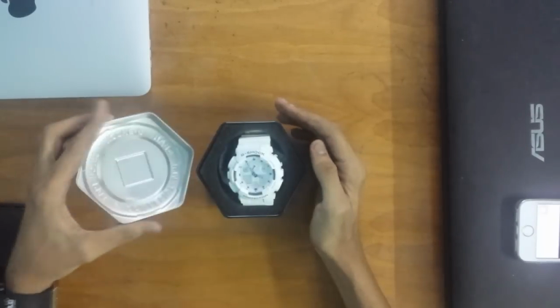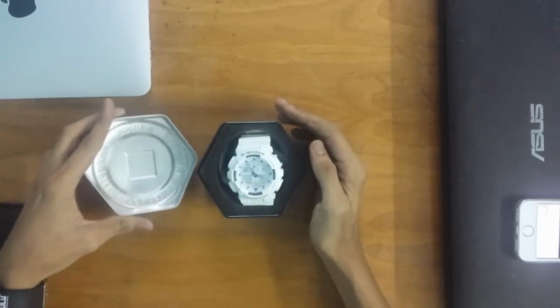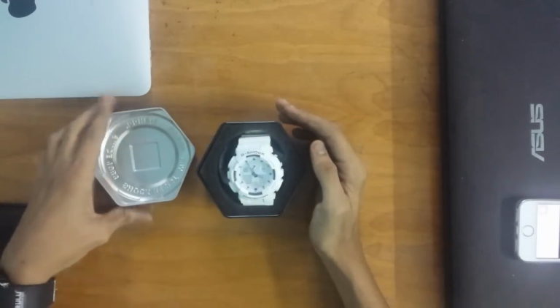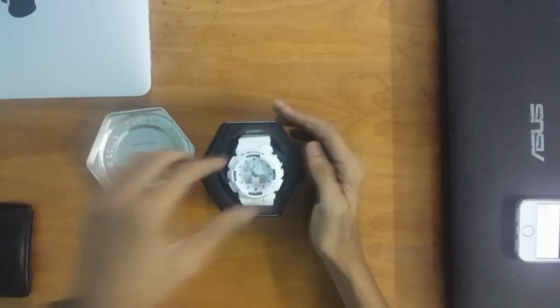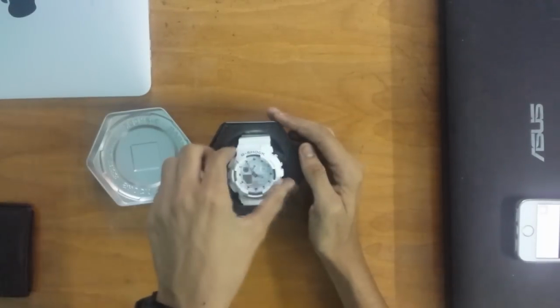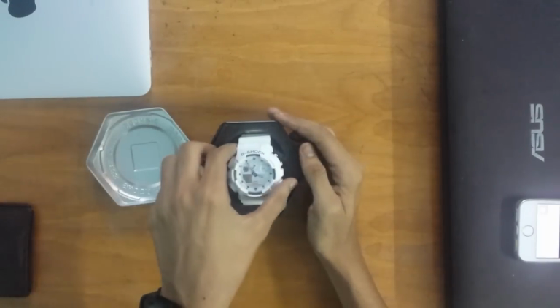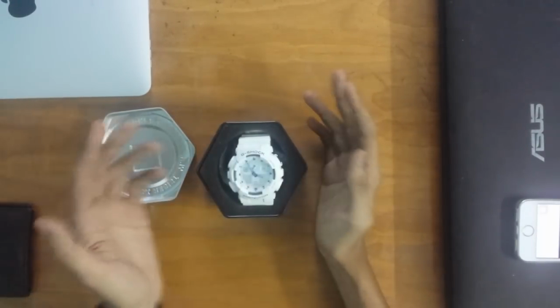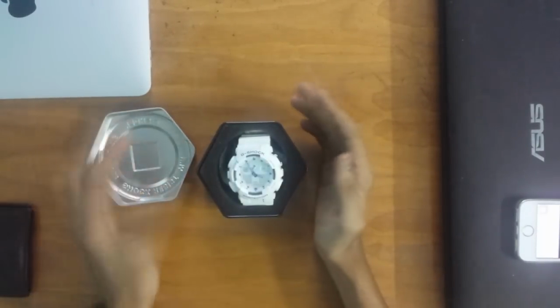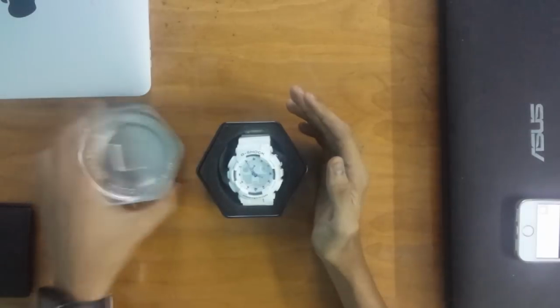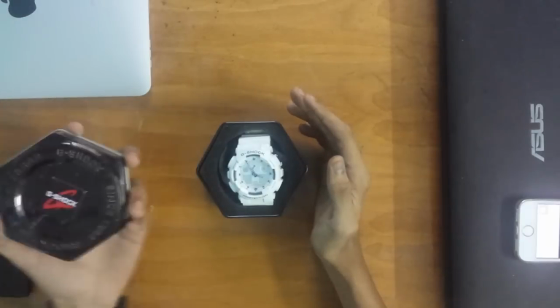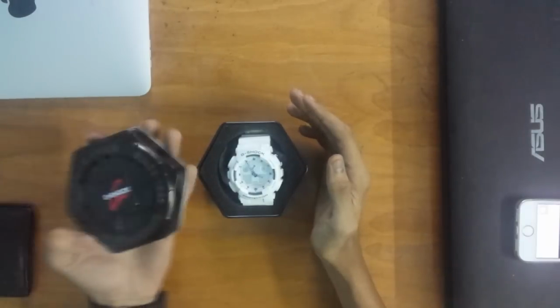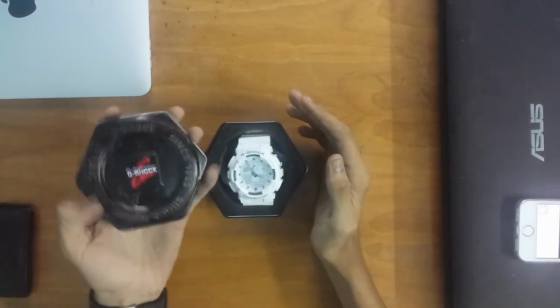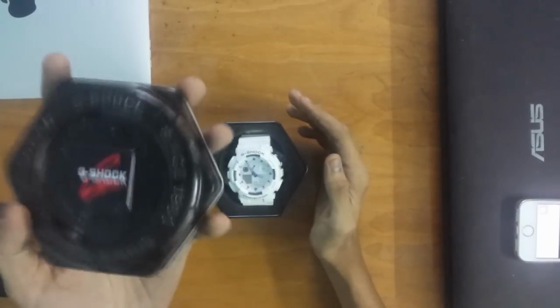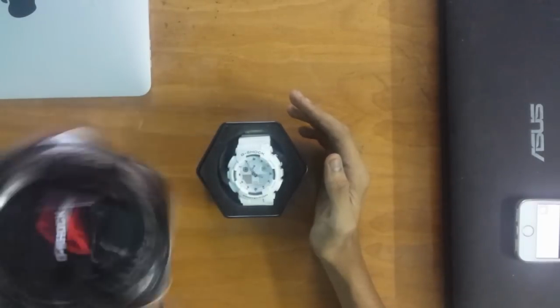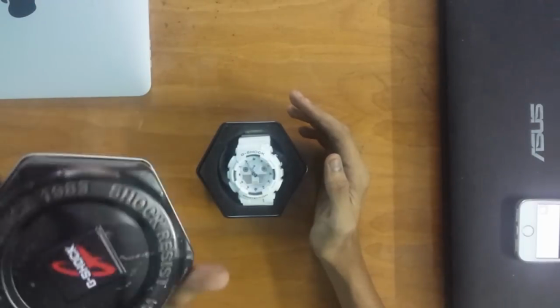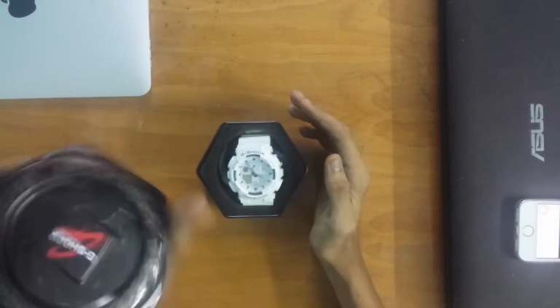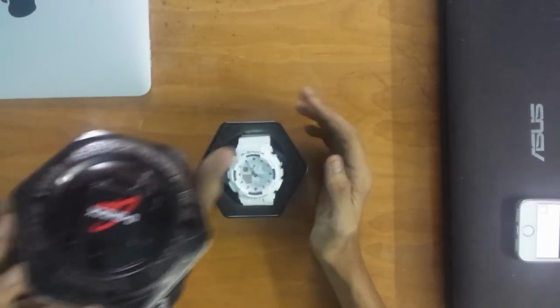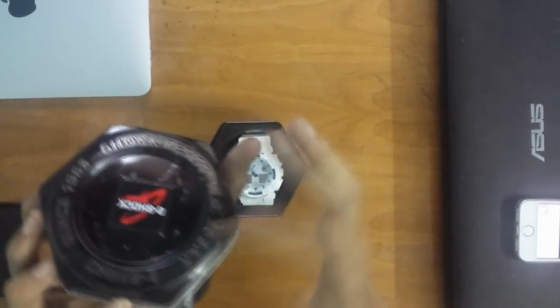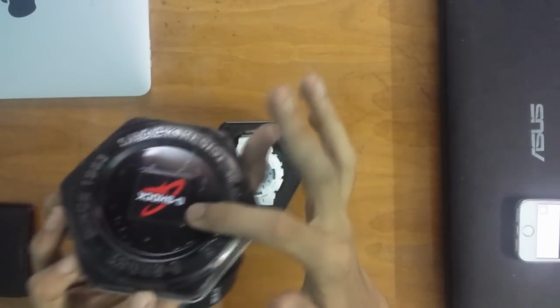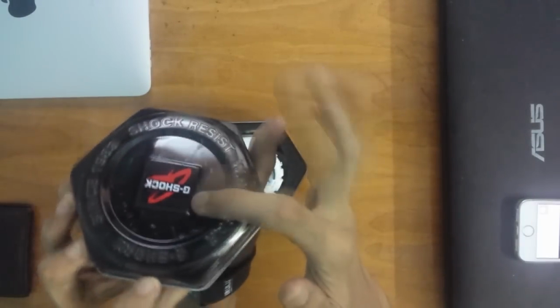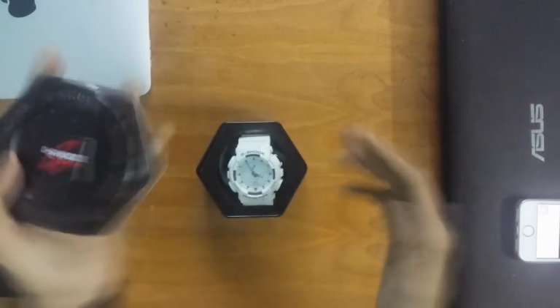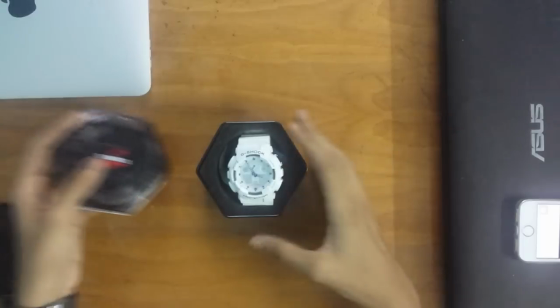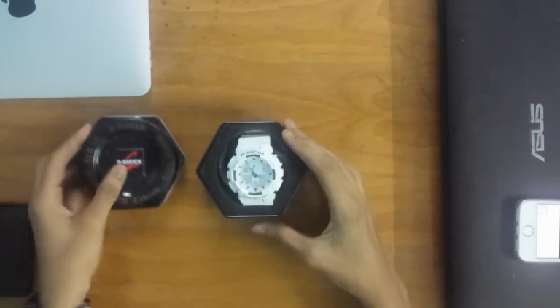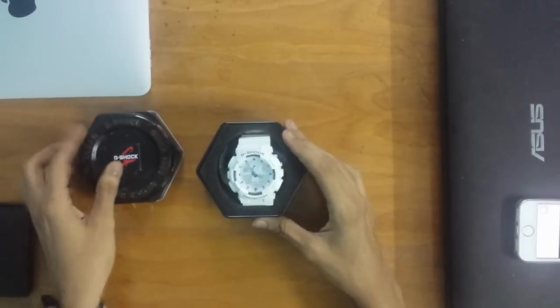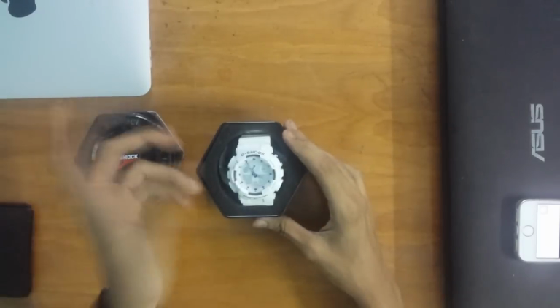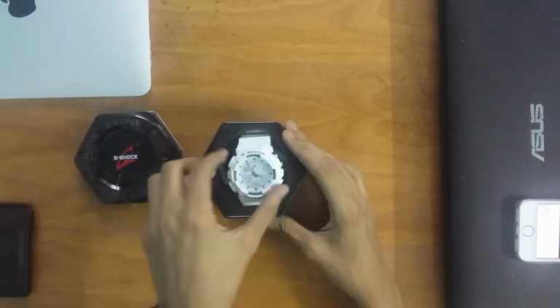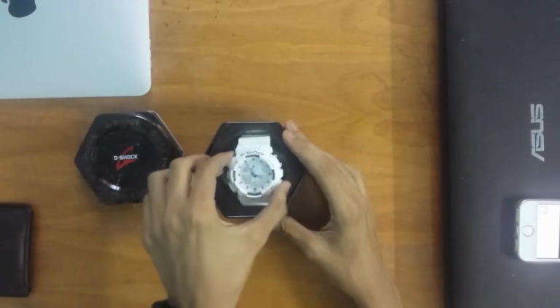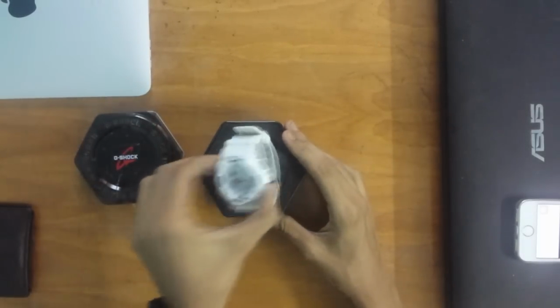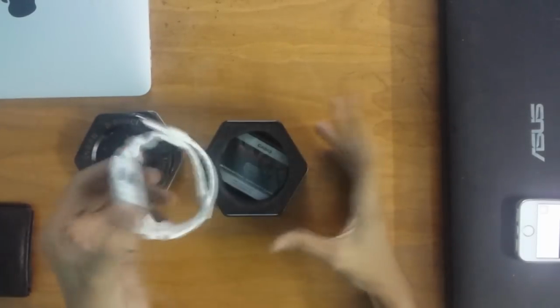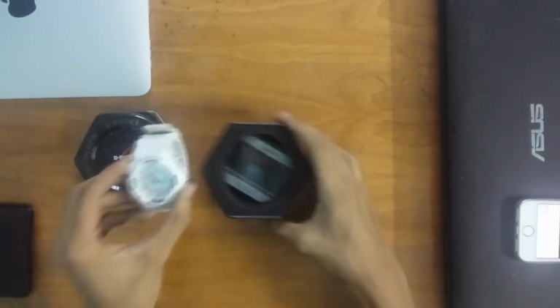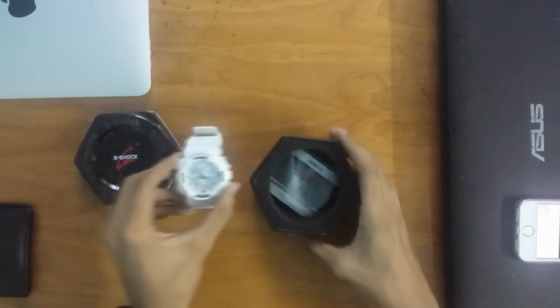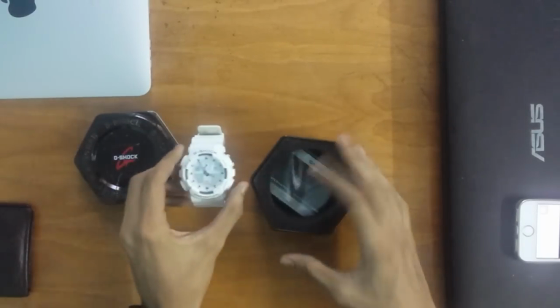First of all we have the box — the solid metallic box with the G-Shock logo. The second thing we have here is the watch, of course the watch has to be there.